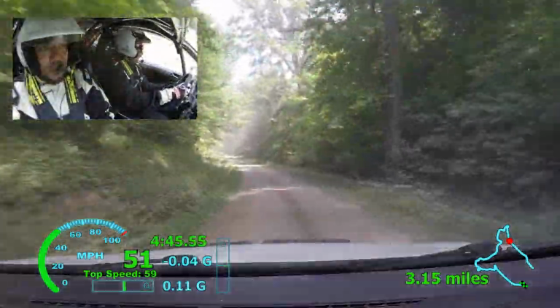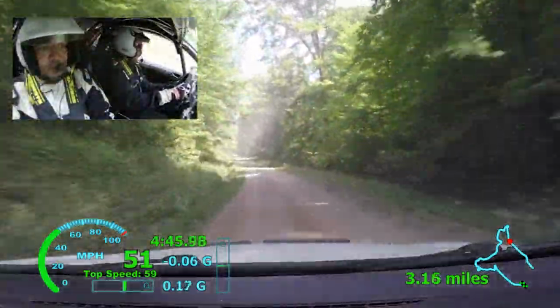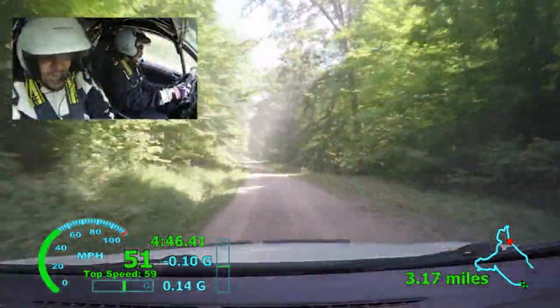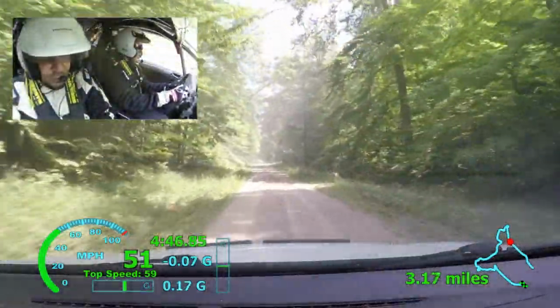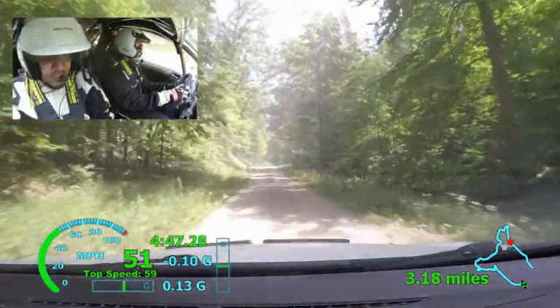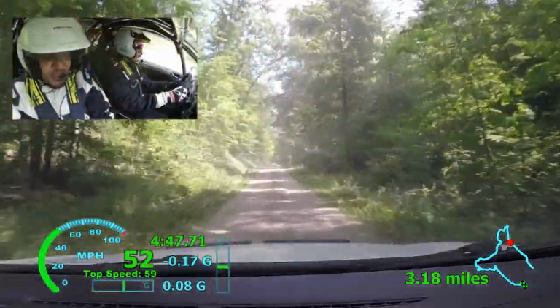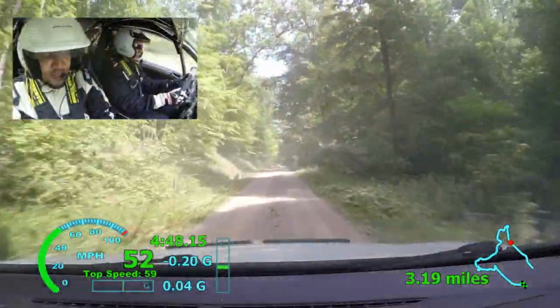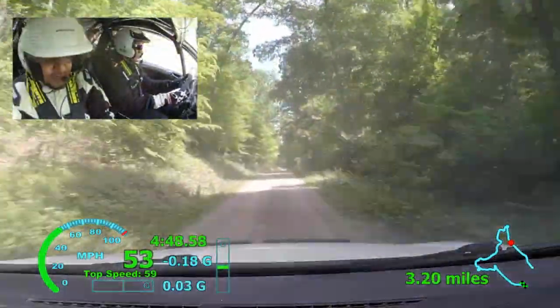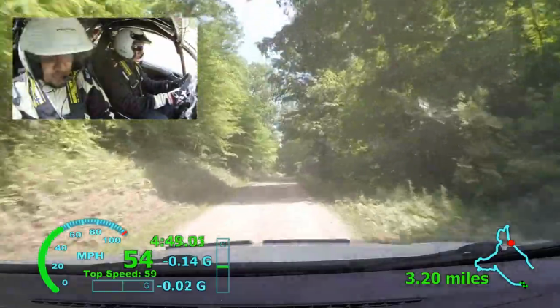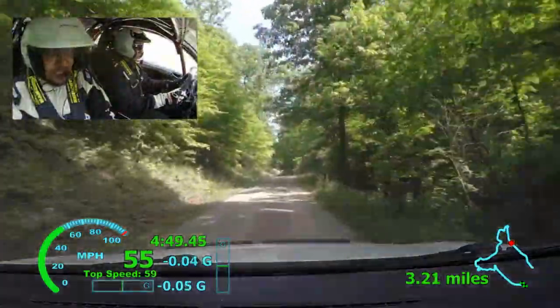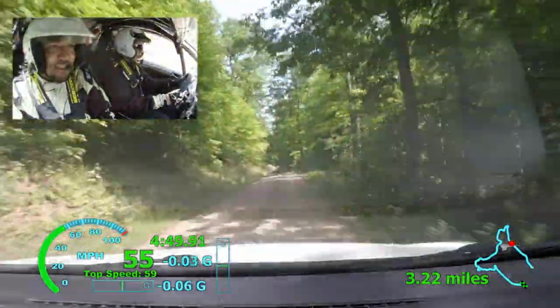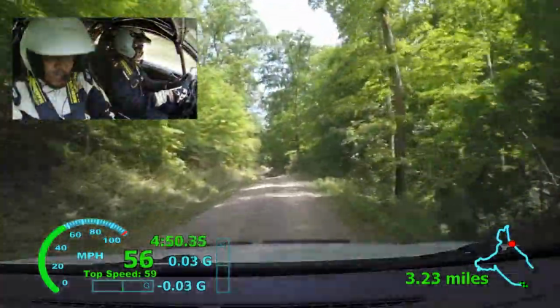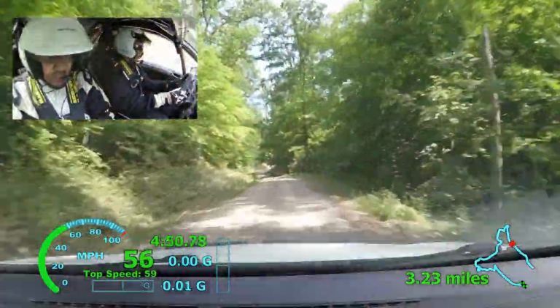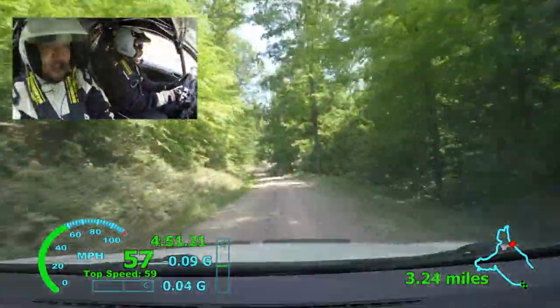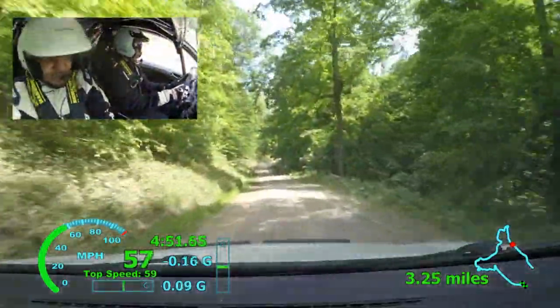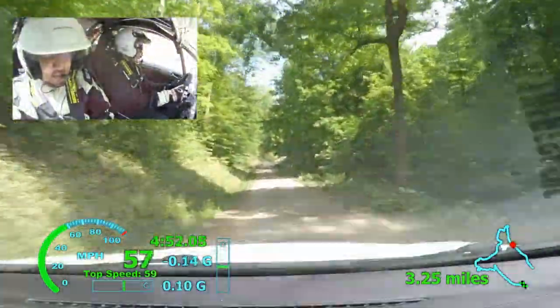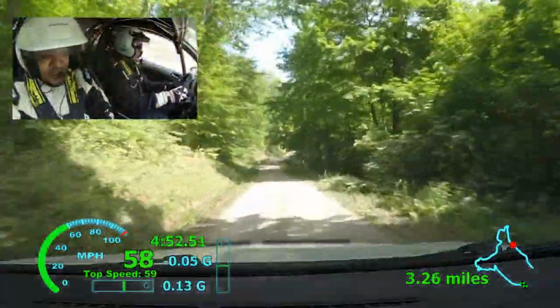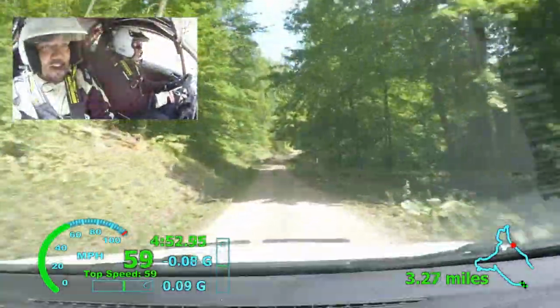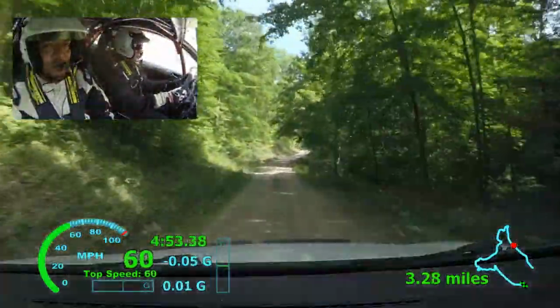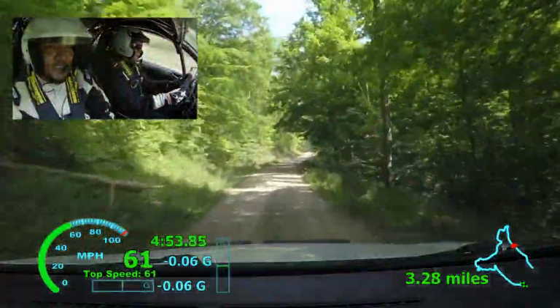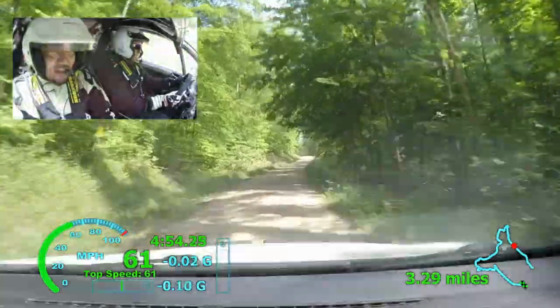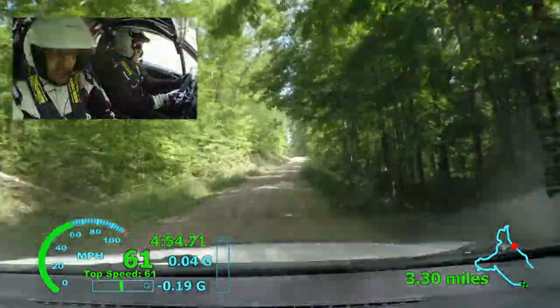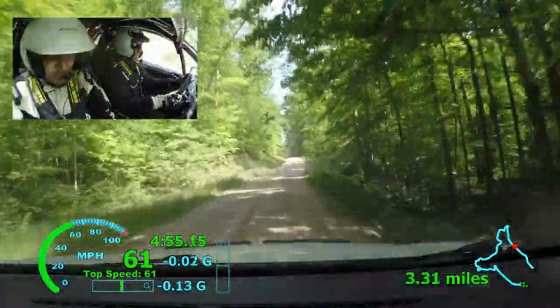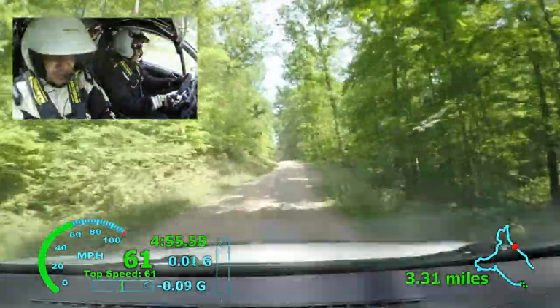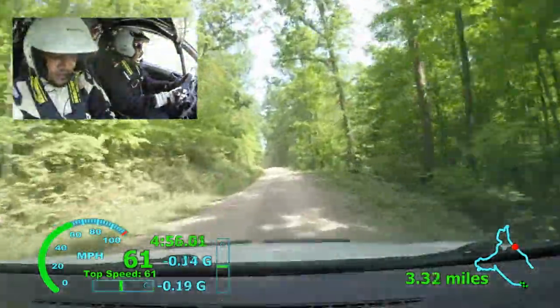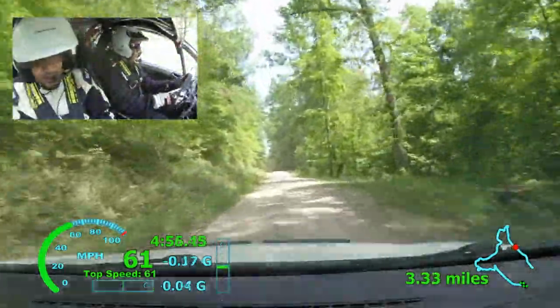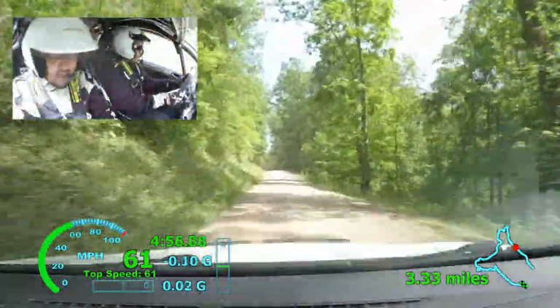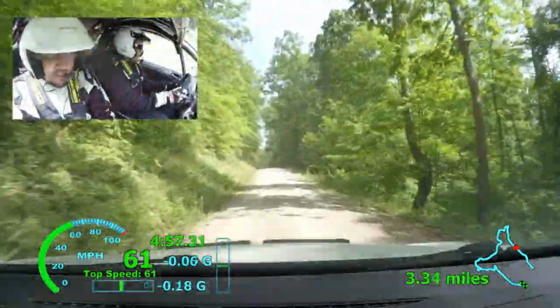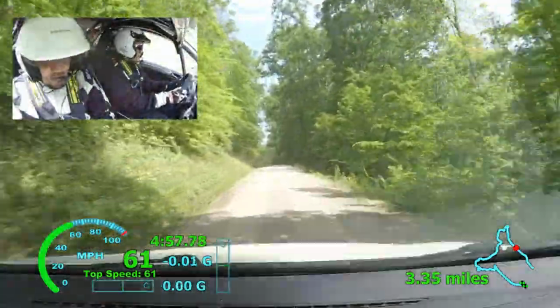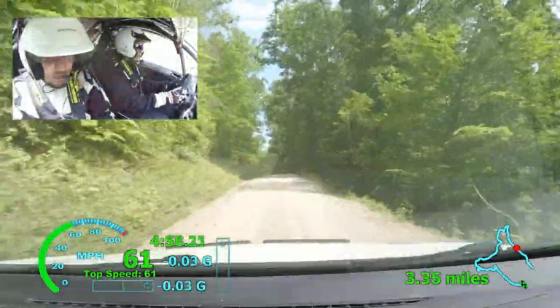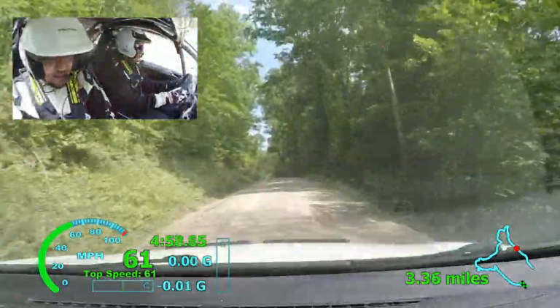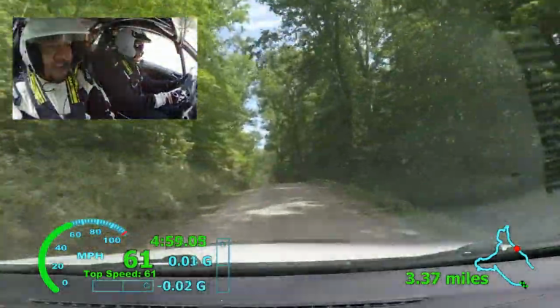Now flat out, small crest, left six plus, into right six, 100, left six plus, compressed. 120, we have some here, left six, don't long. 70.